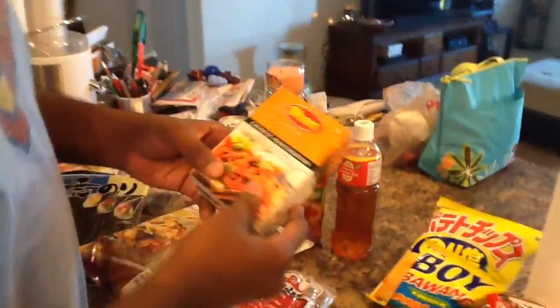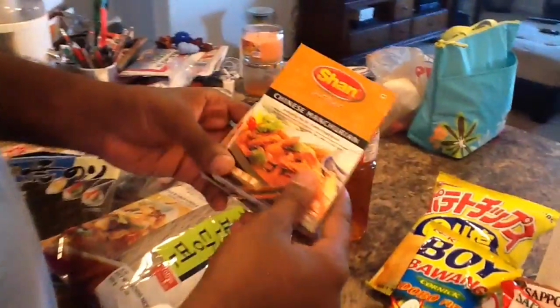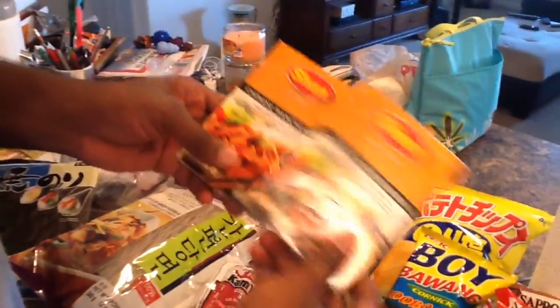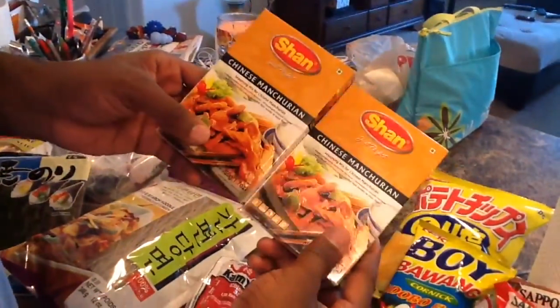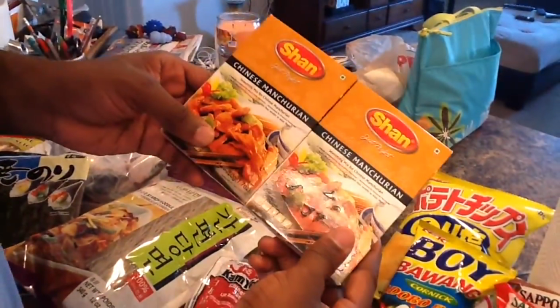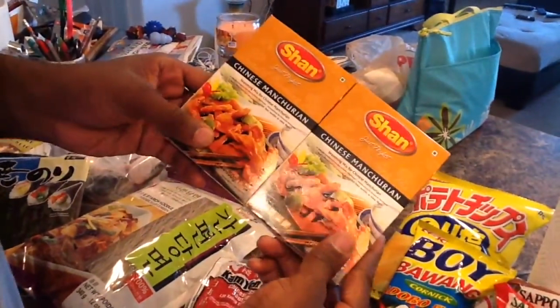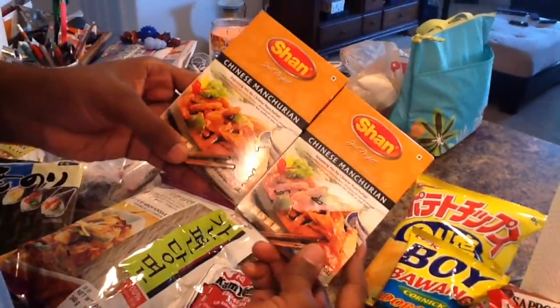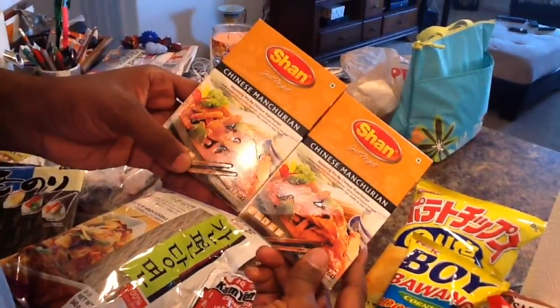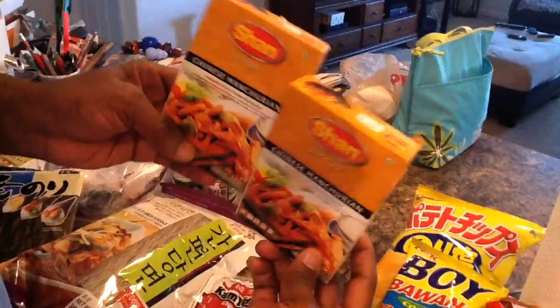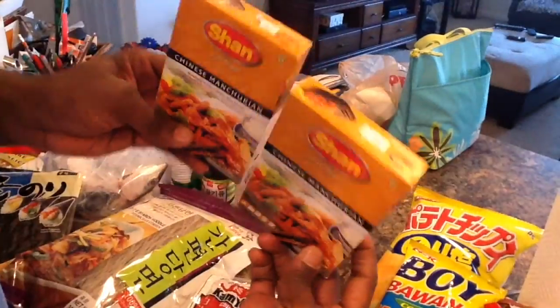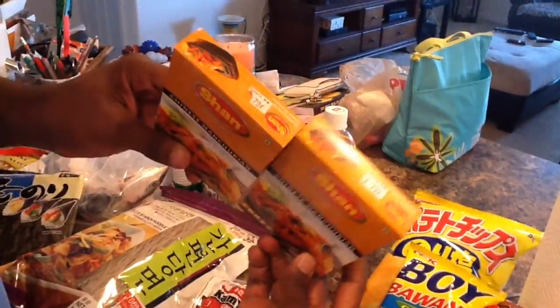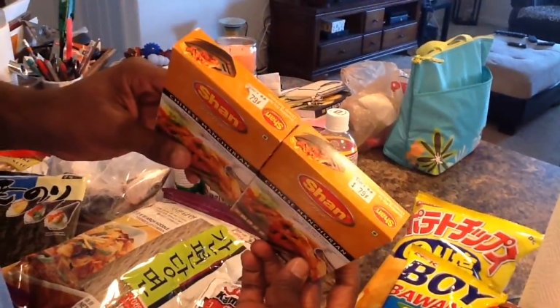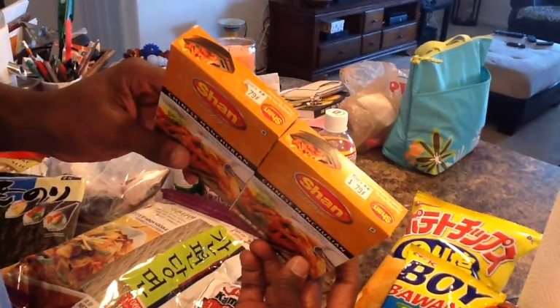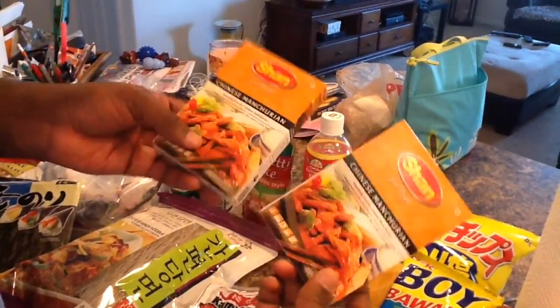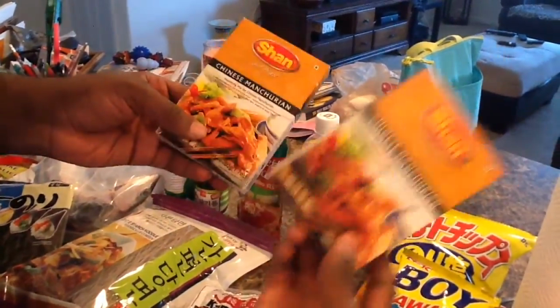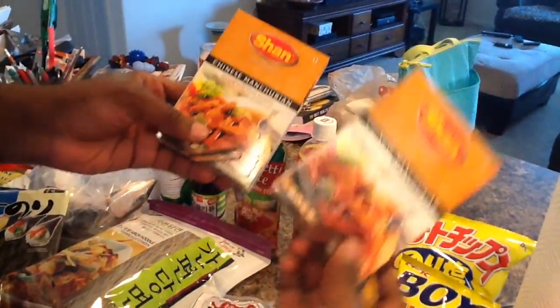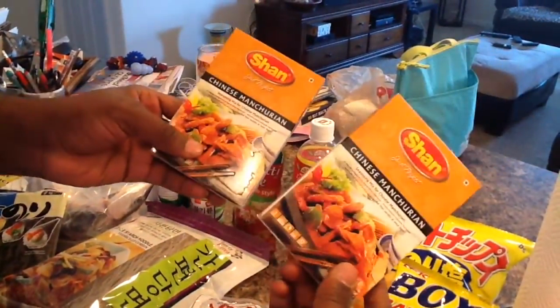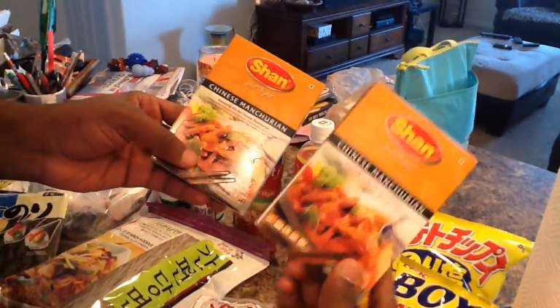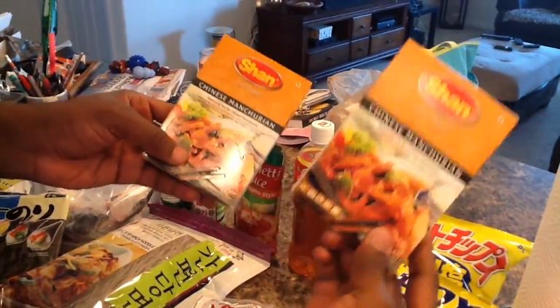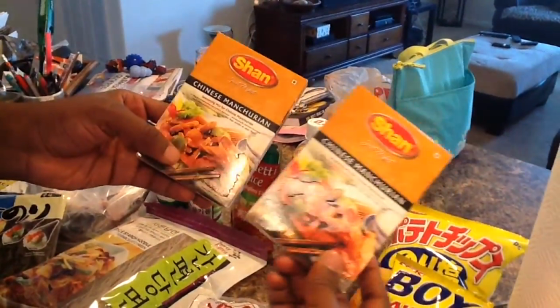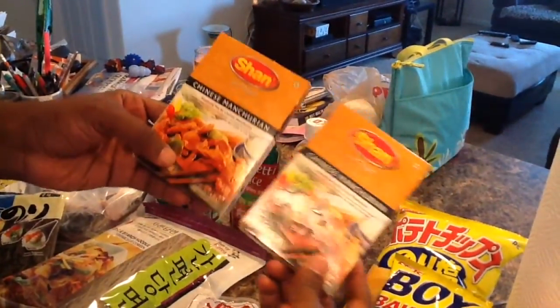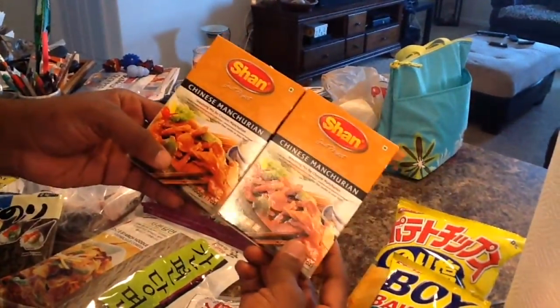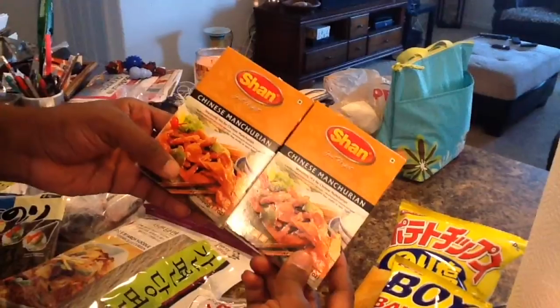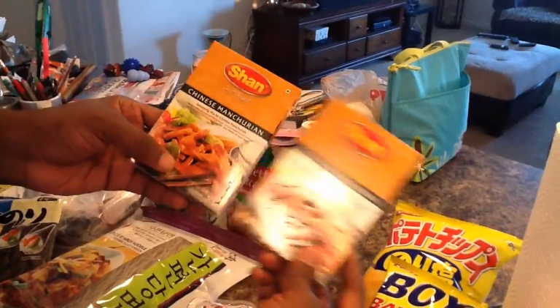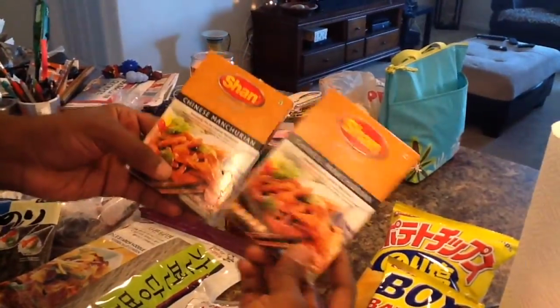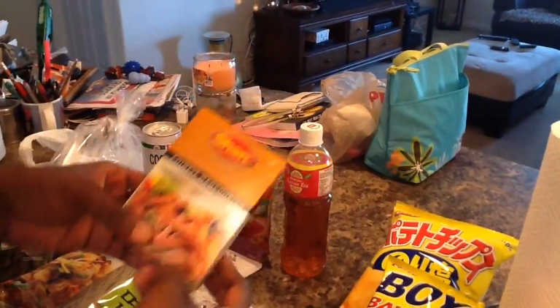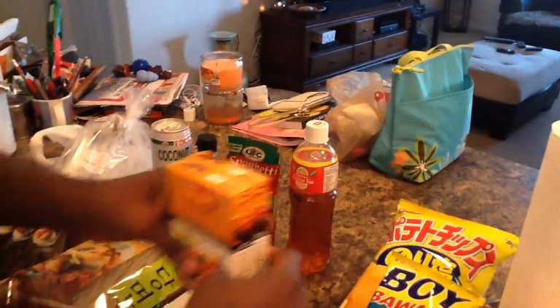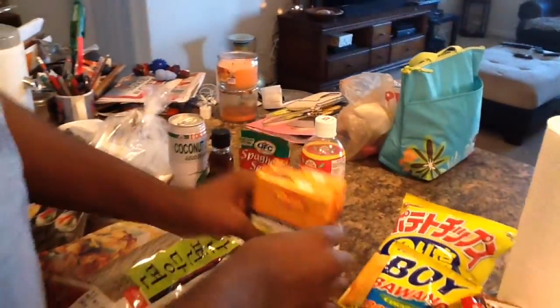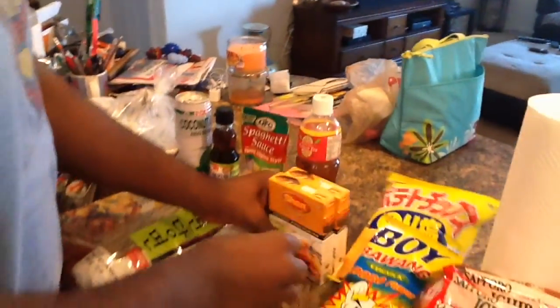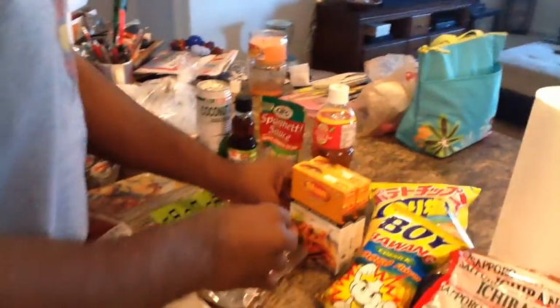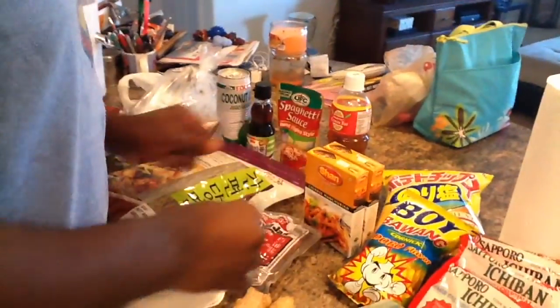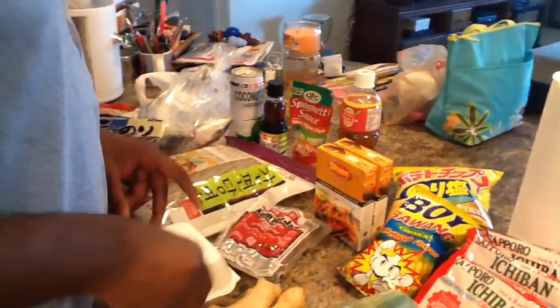Then we got some Chinese Manchurian. I'm not sure how this tastes, but these are 79 cents at Tim's and we get a few of these all the time — not just this flavor, but we get a few. So we're going to try that one out. It's just a seasoning package.